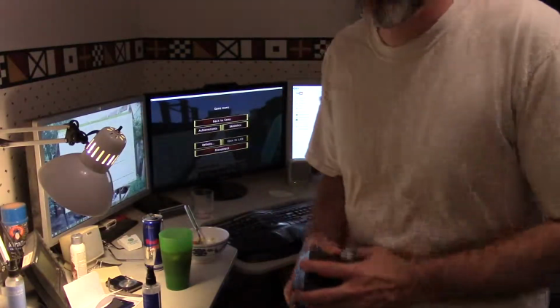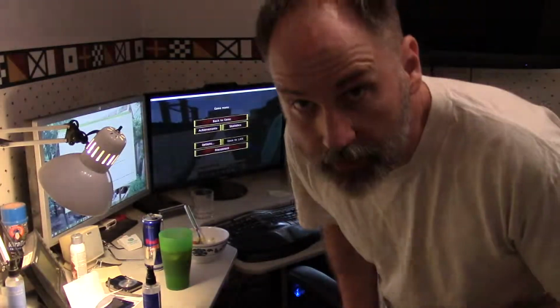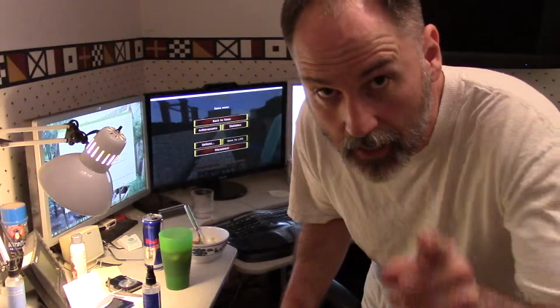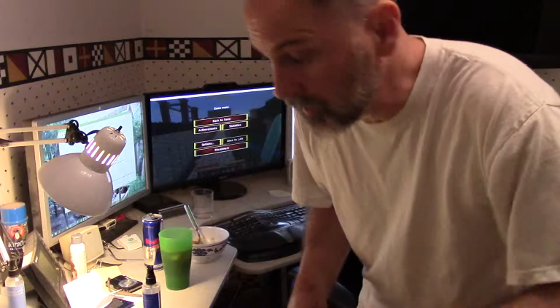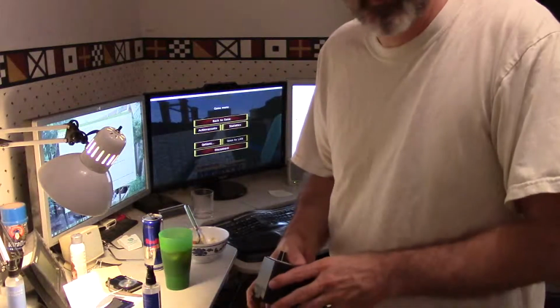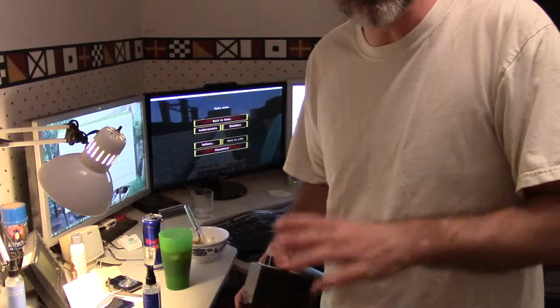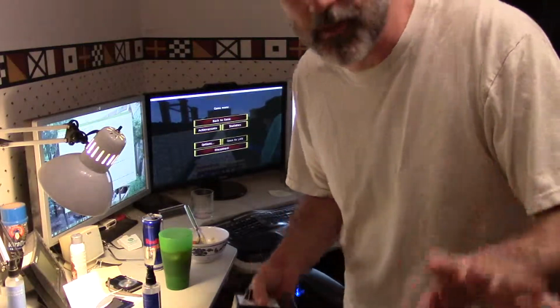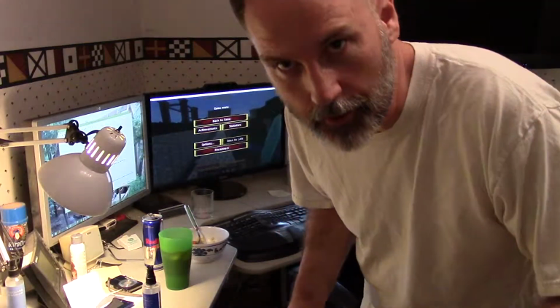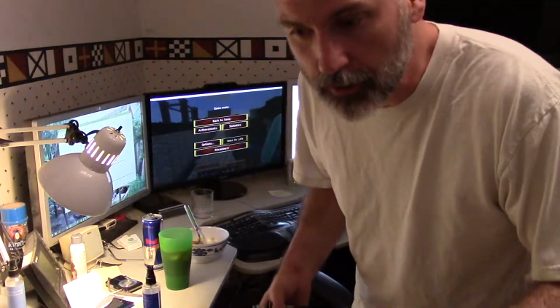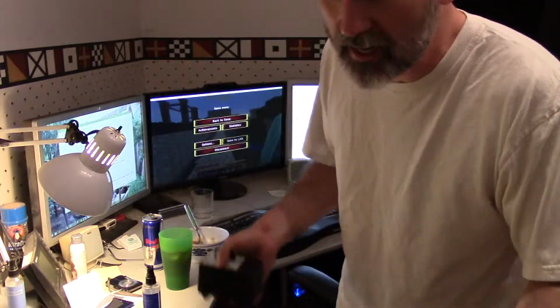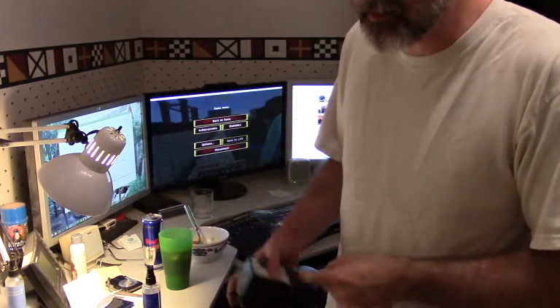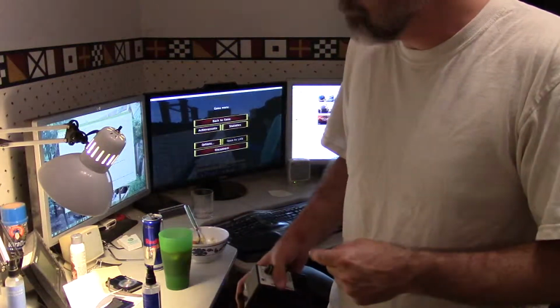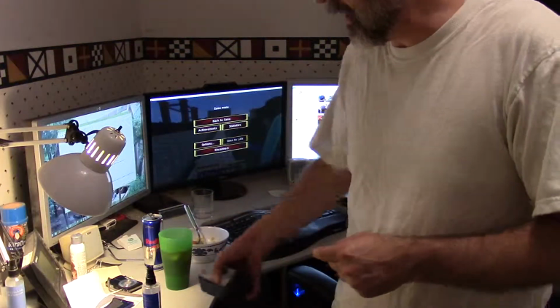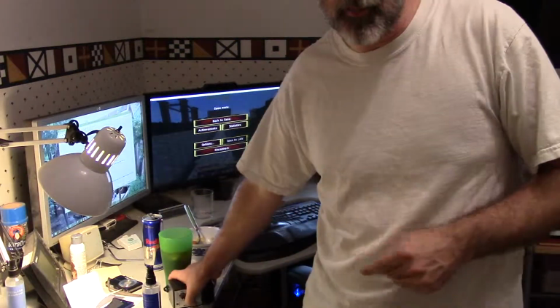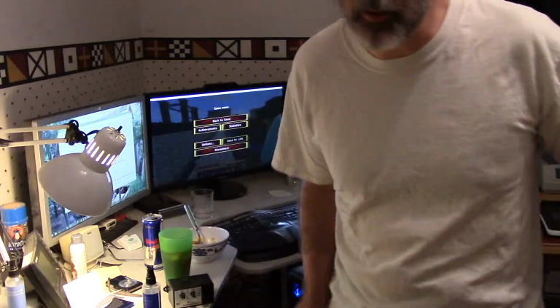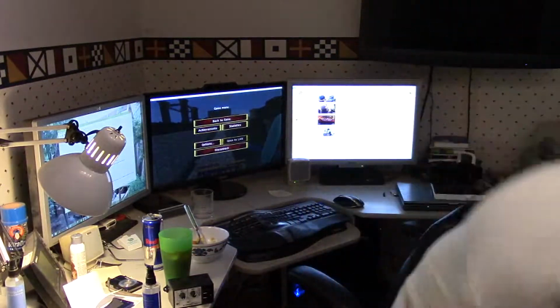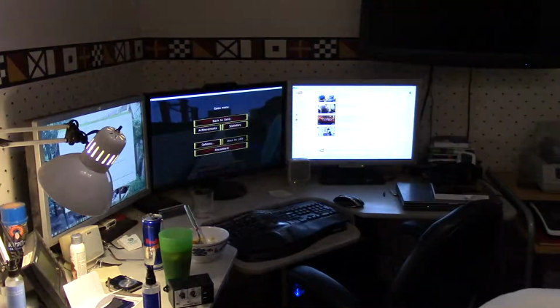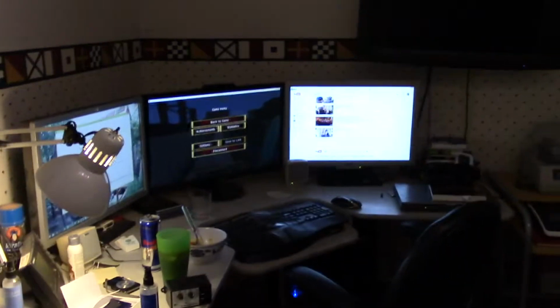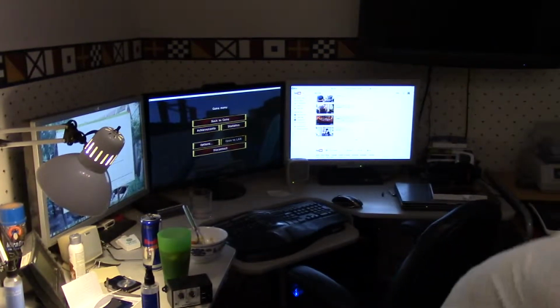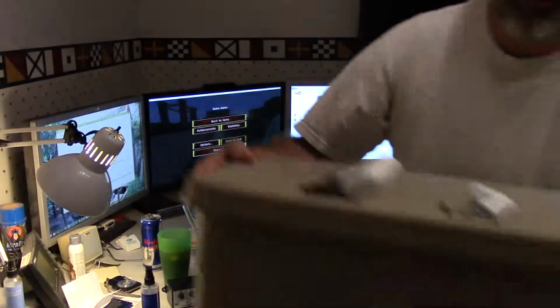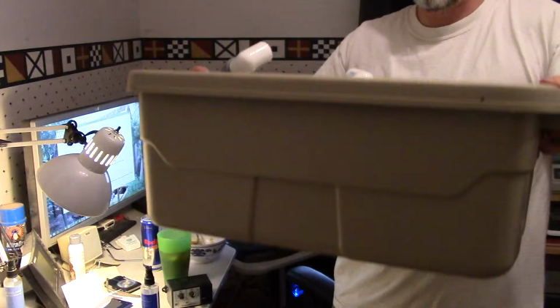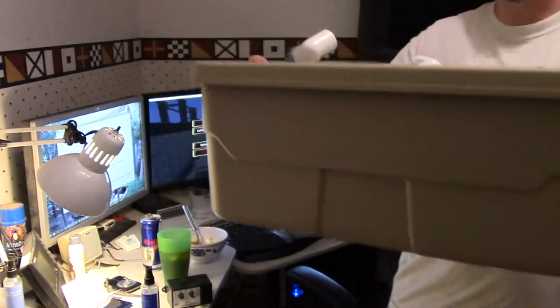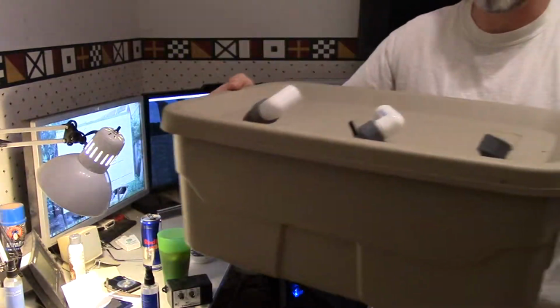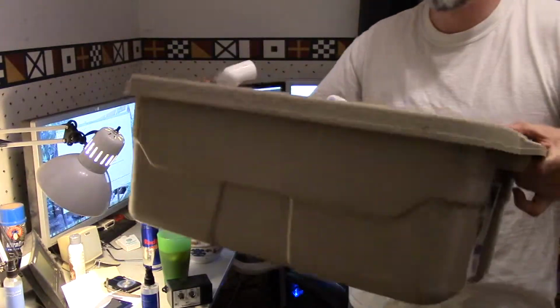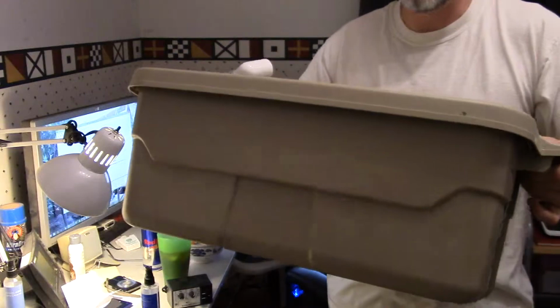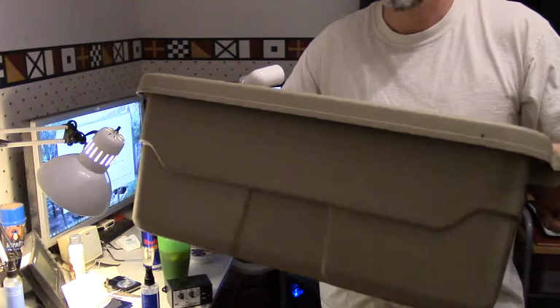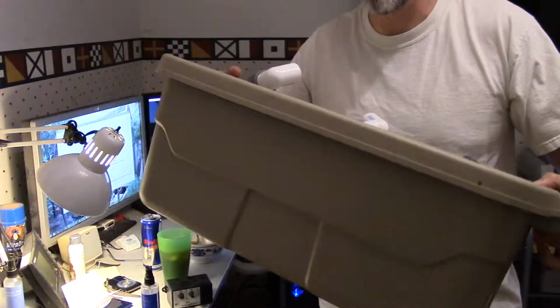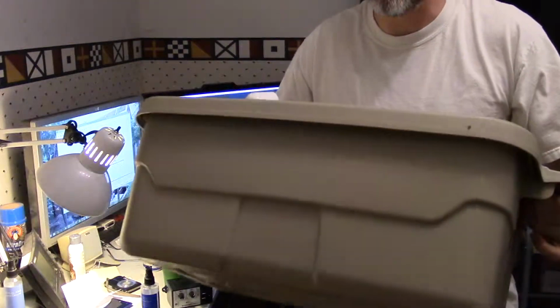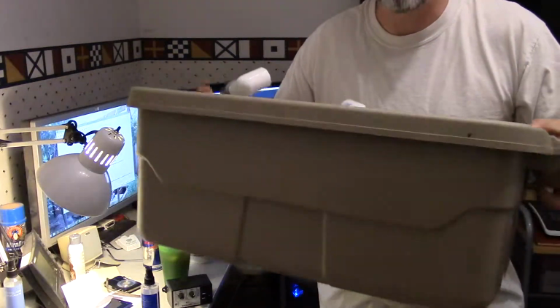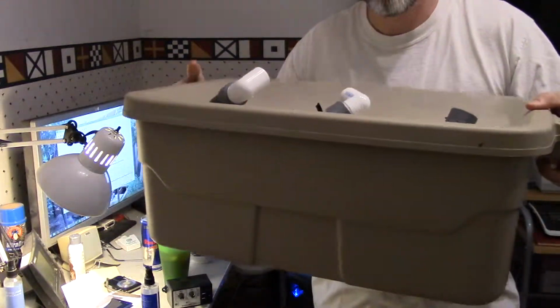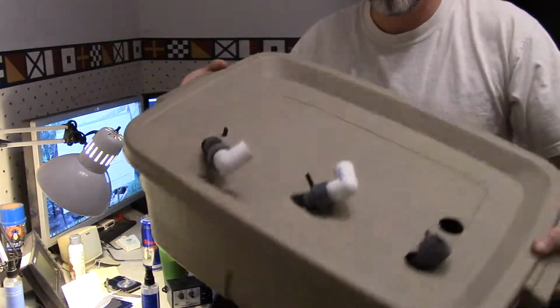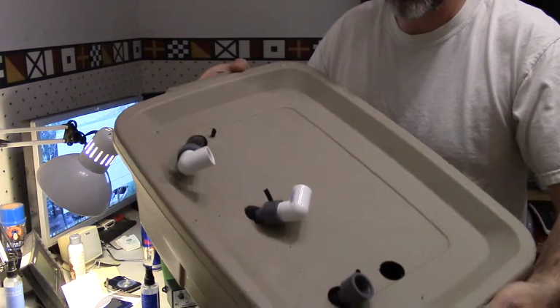Welcome to Easy Hydroponics. This is going to feature a Dutch bucket system and it's going to be real portable. You'll need one of these guys — like a 10 to 20 gallon tub with a lid.